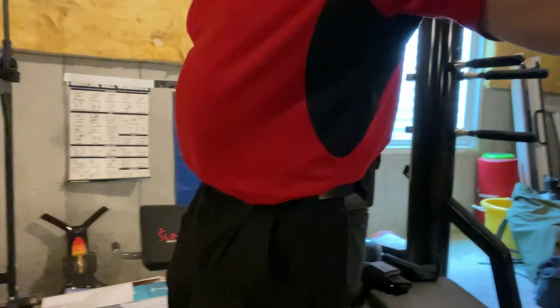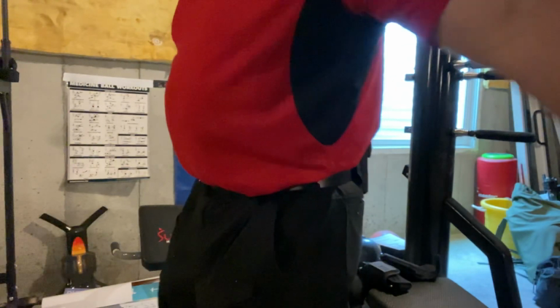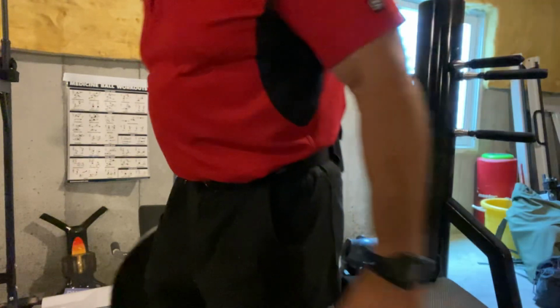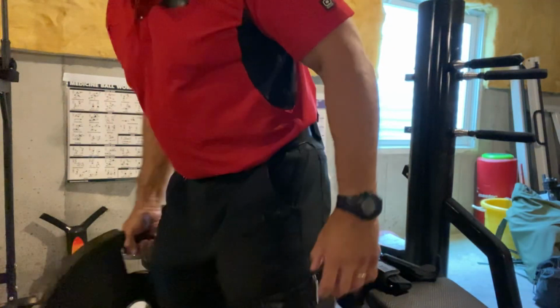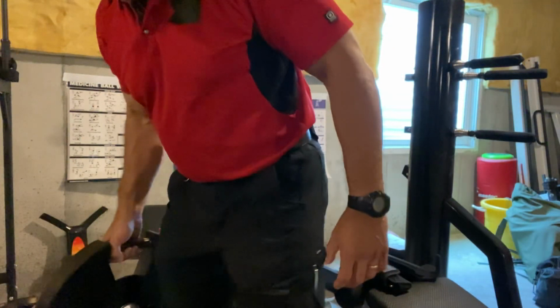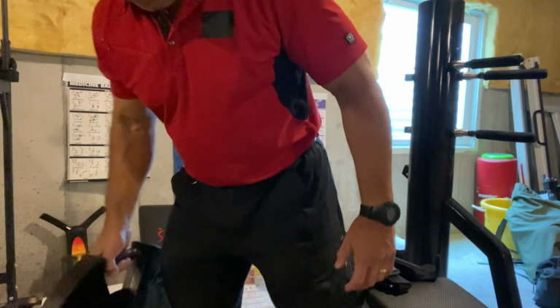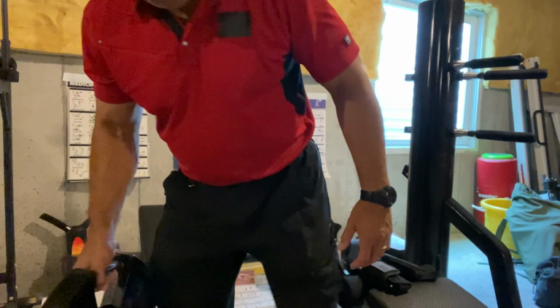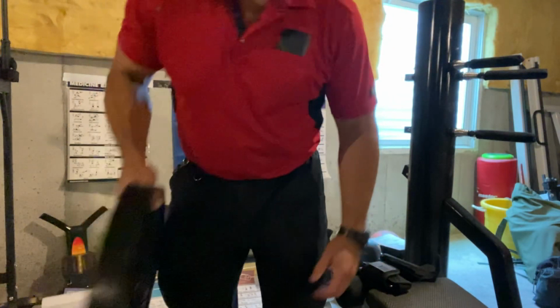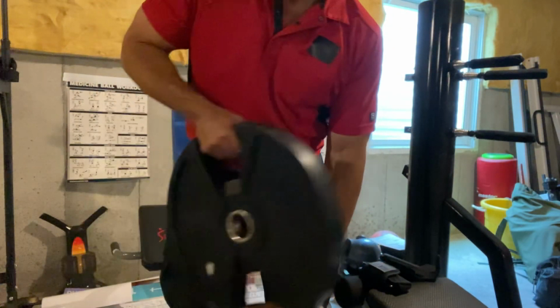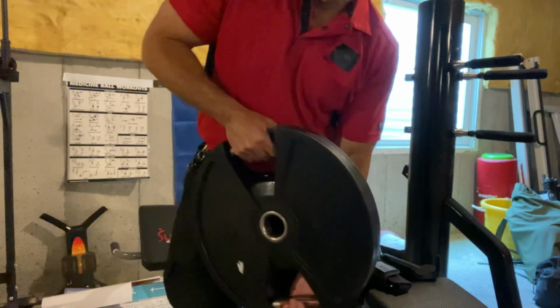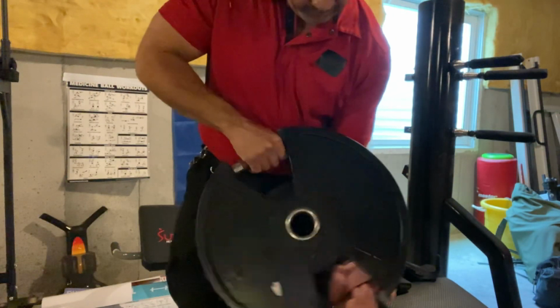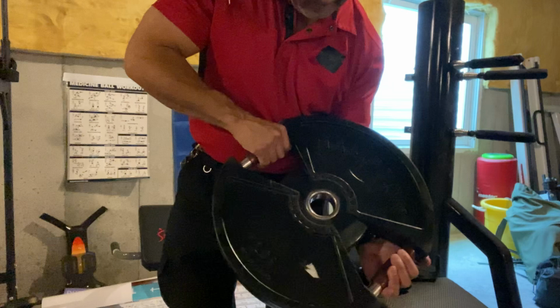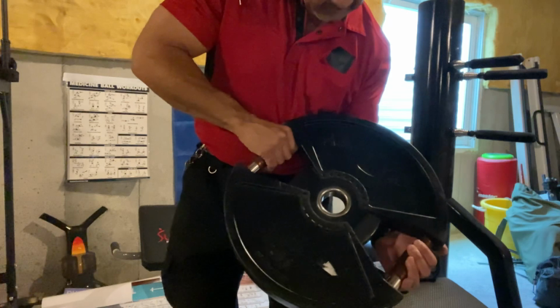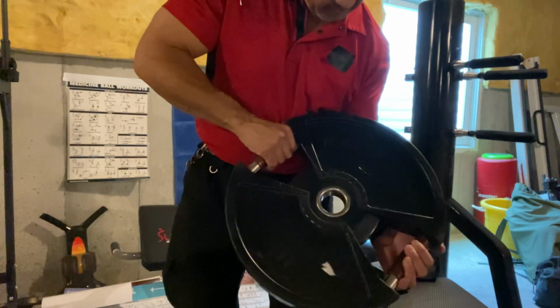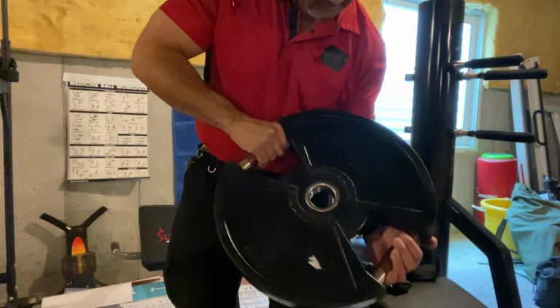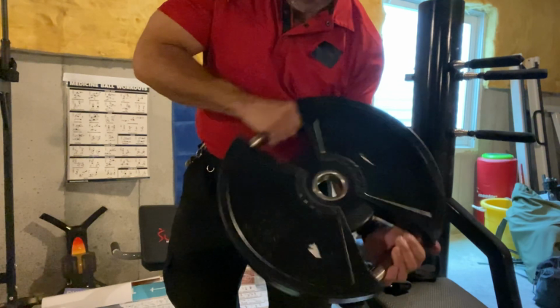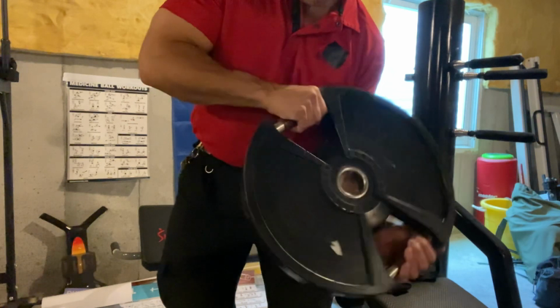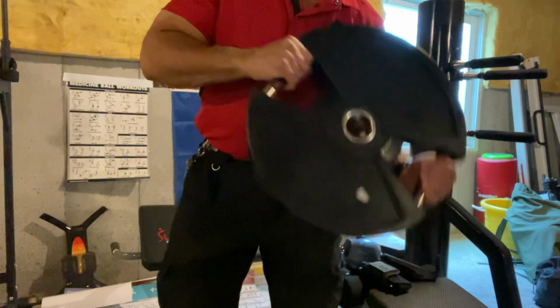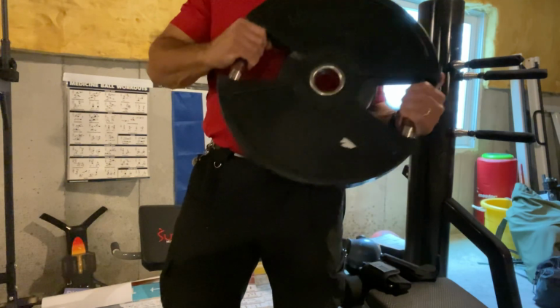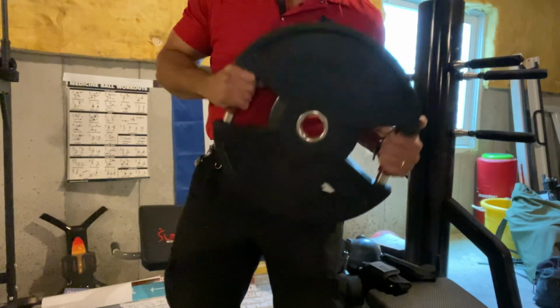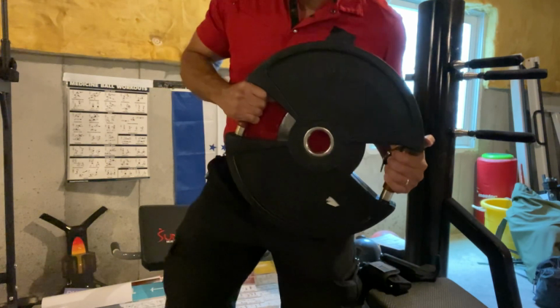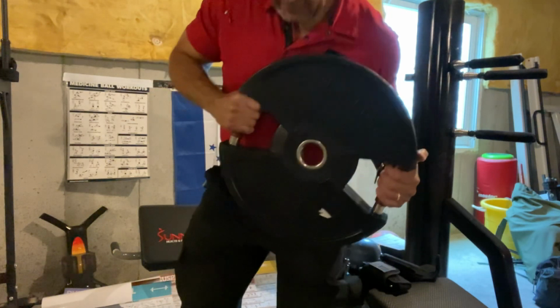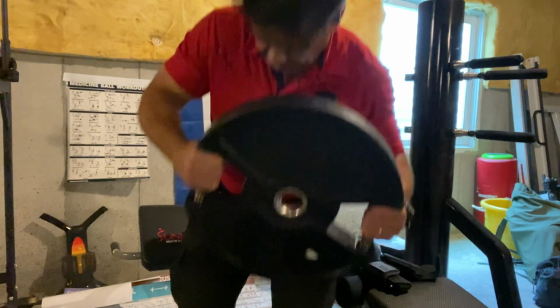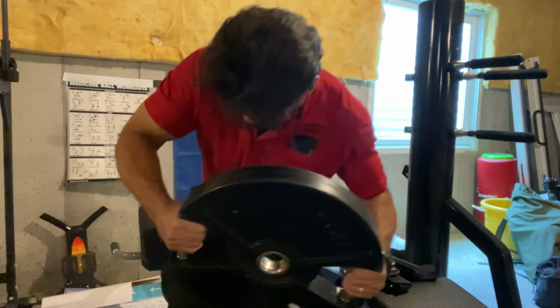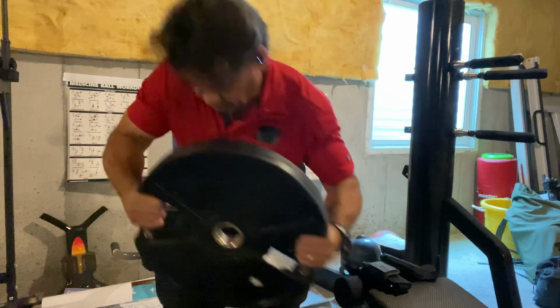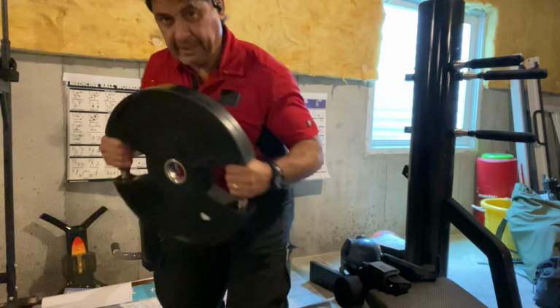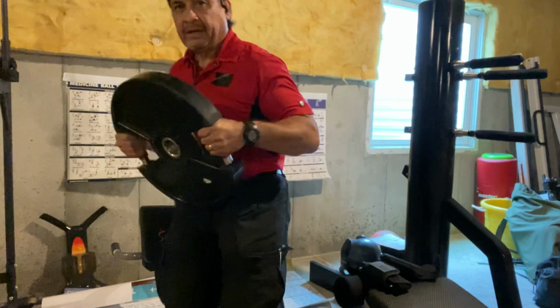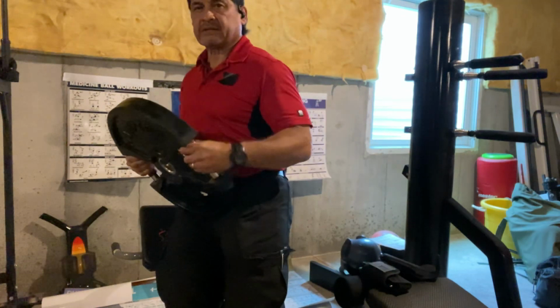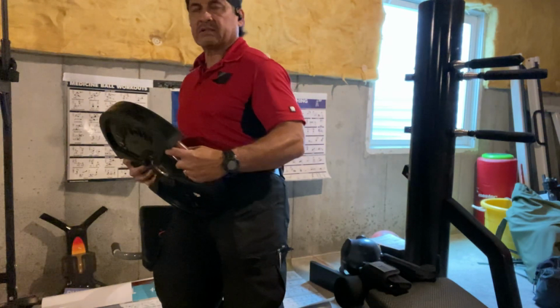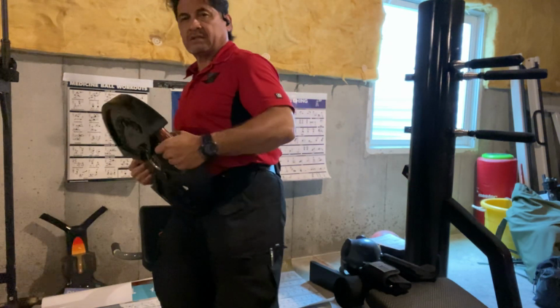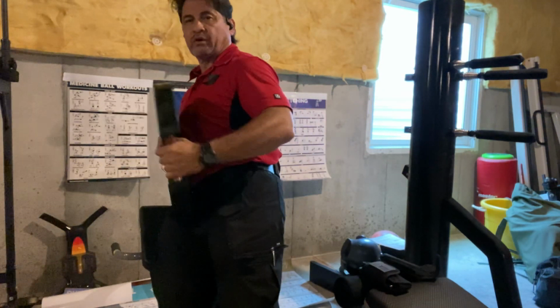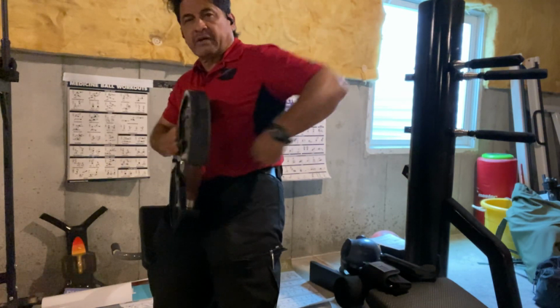Hello, this is Marco with Devoer15. I just got home from sales calls and I got my 45 pounder. I have some exercises. These are for the obliques right here.